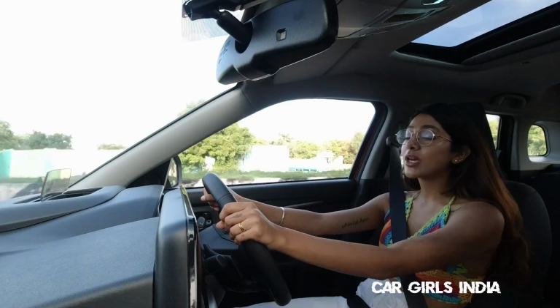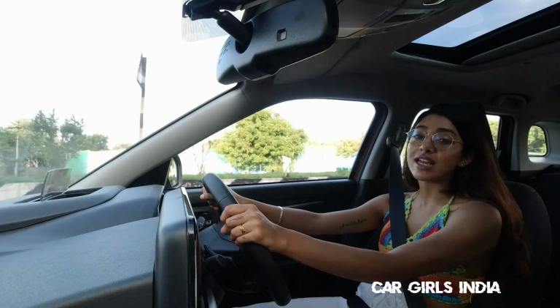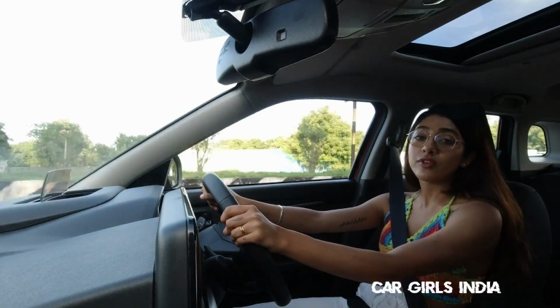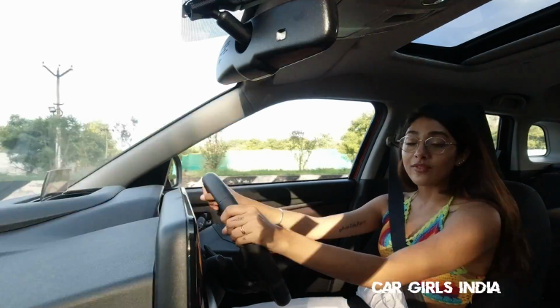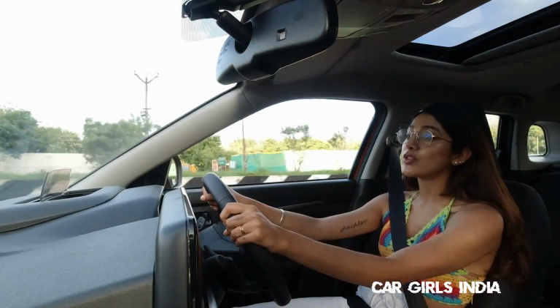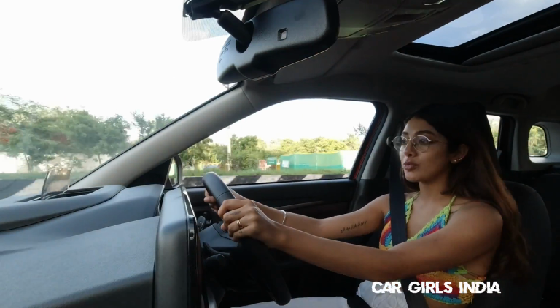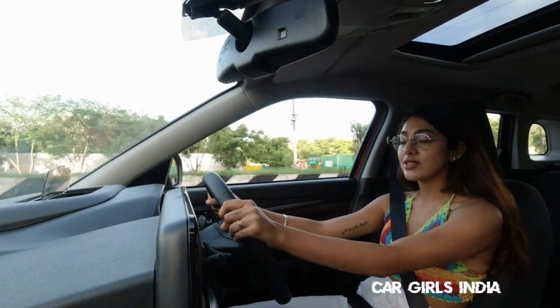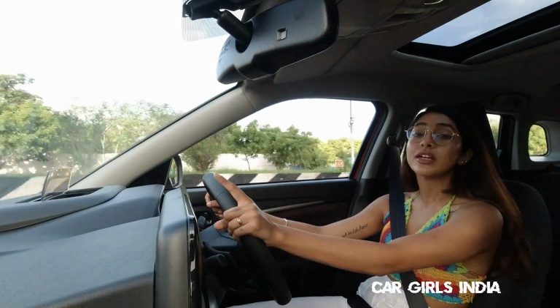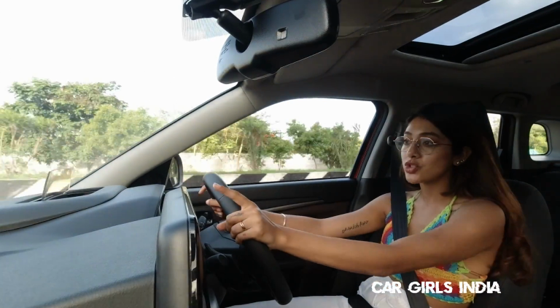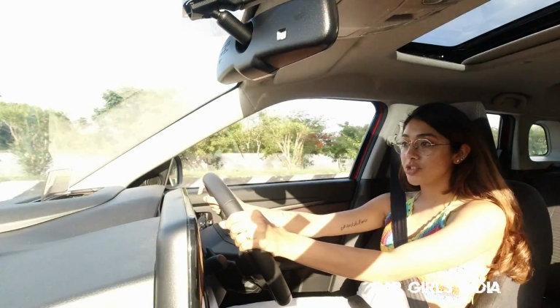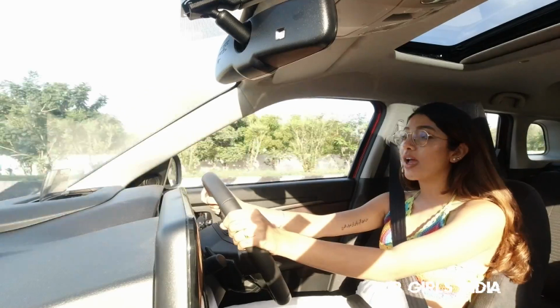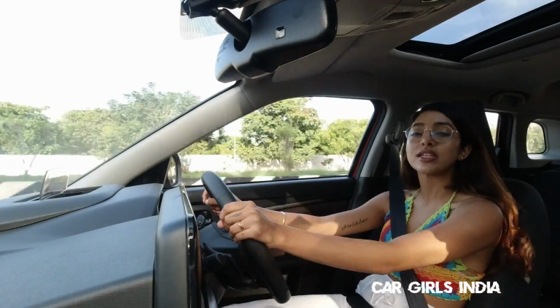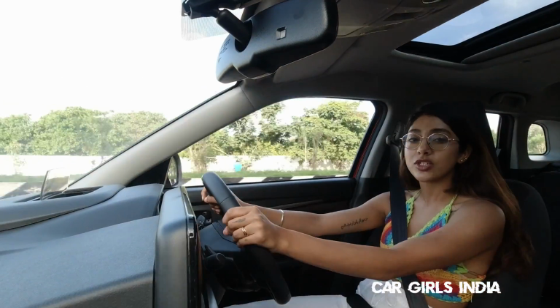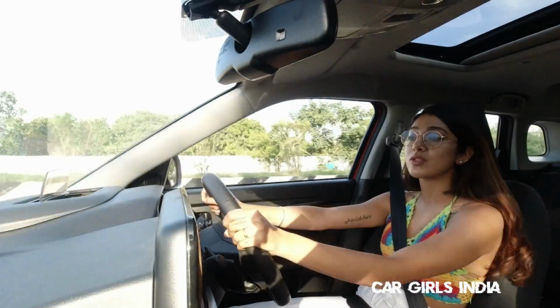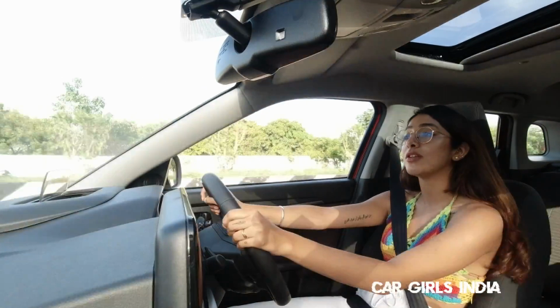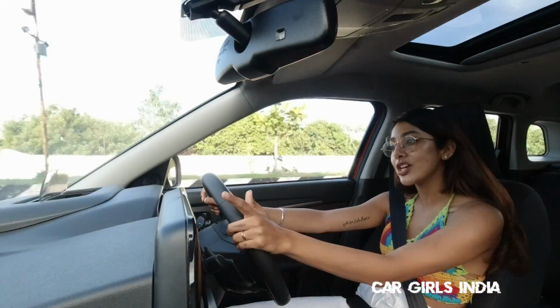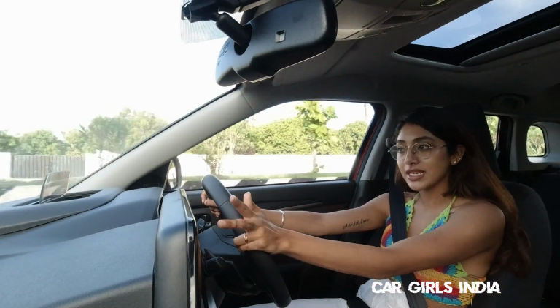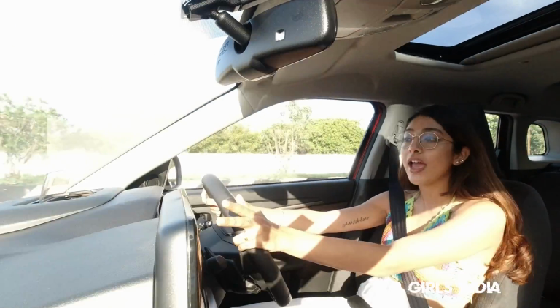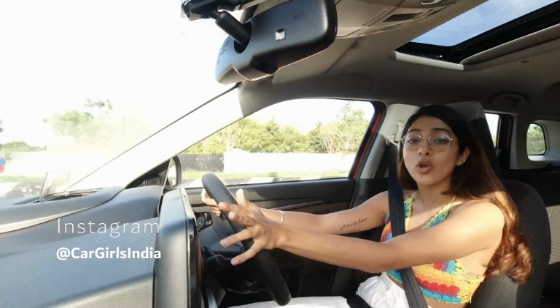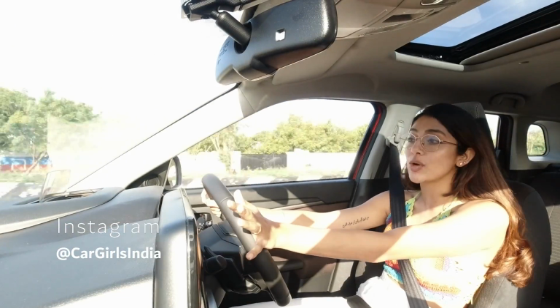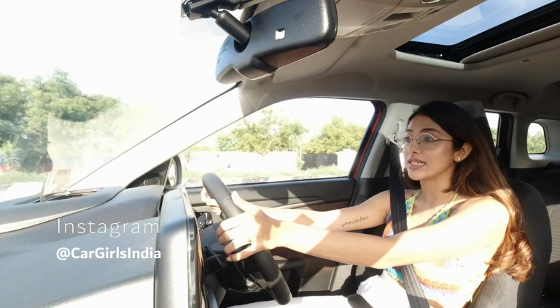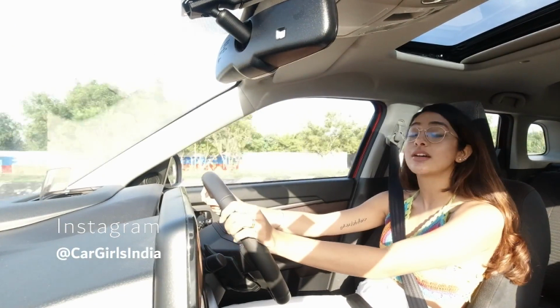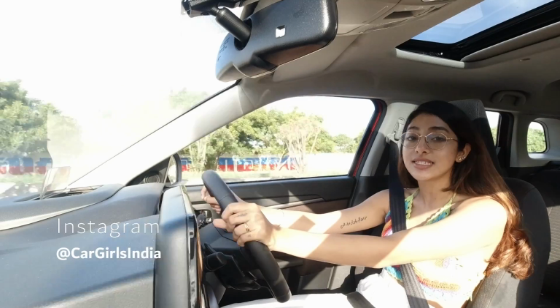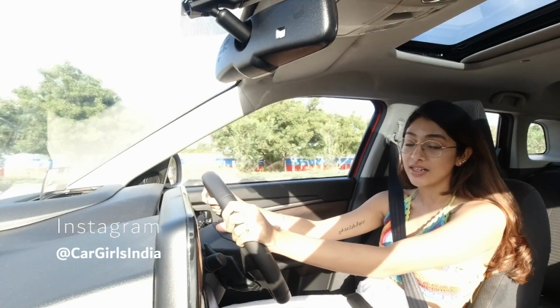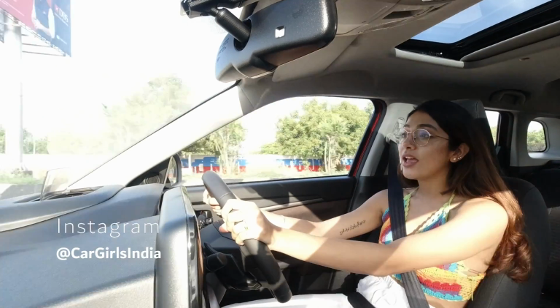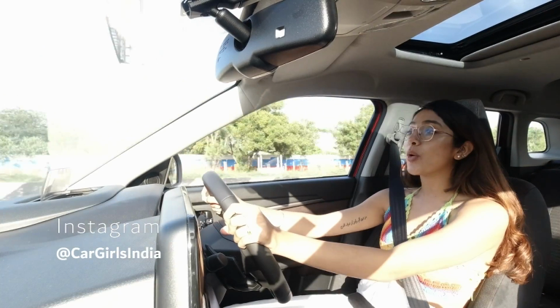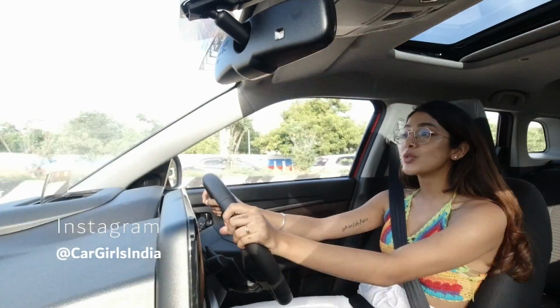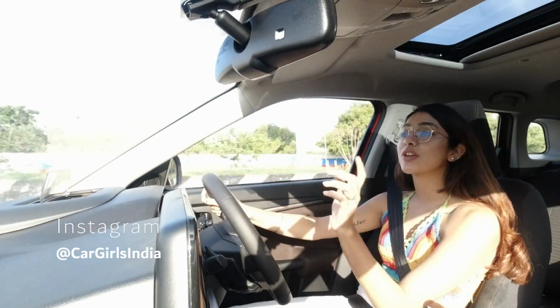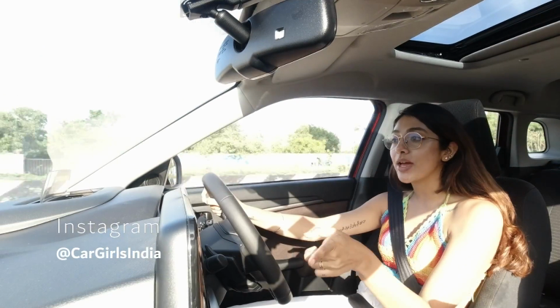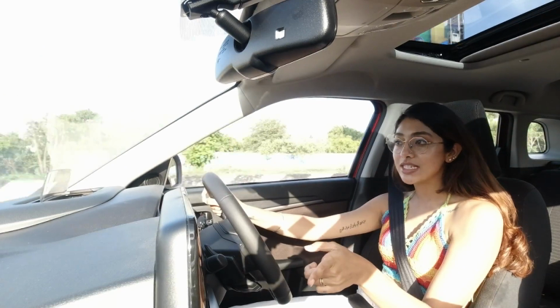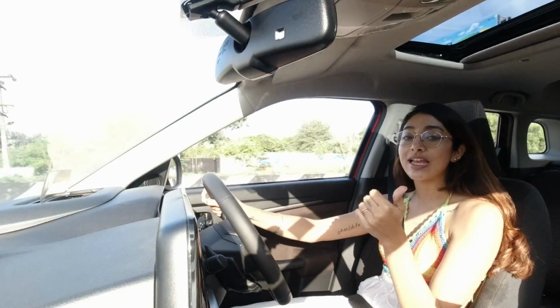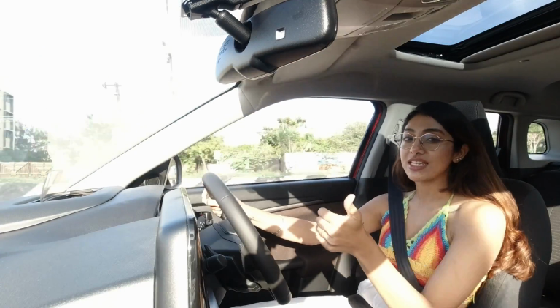That was my first drive review of the all new Brezza — let me continue enjoying the drive. You guys know the drill: like, share, subscribe and follow us on Instagram at cargirlsindia. And don't forget to wear your seatbelts and drive safe.